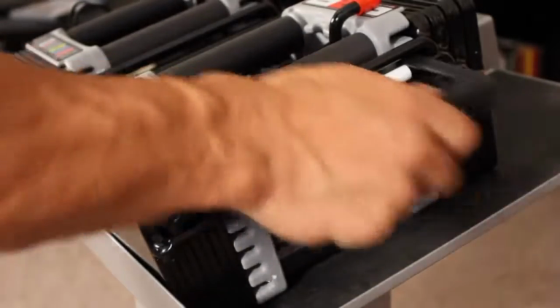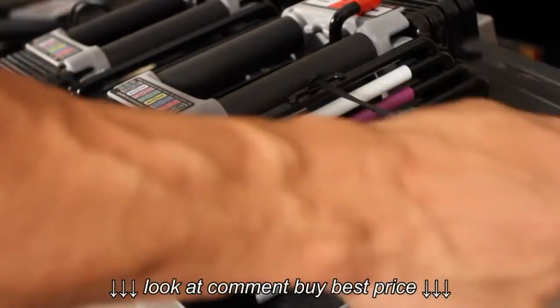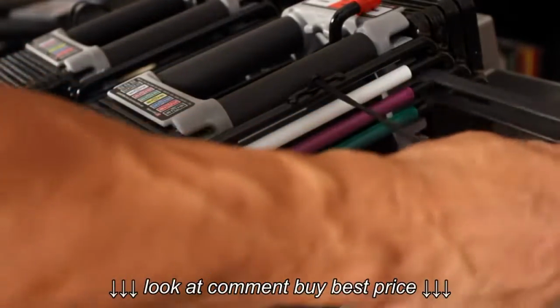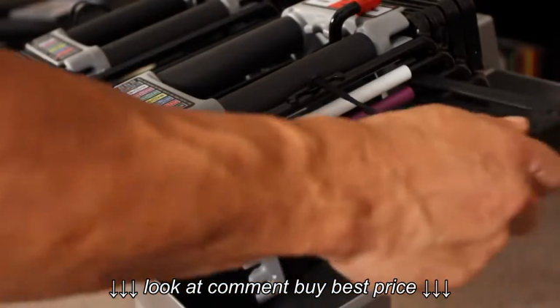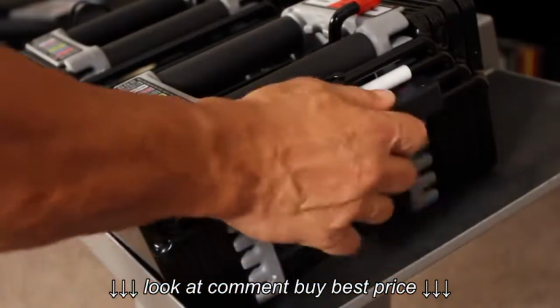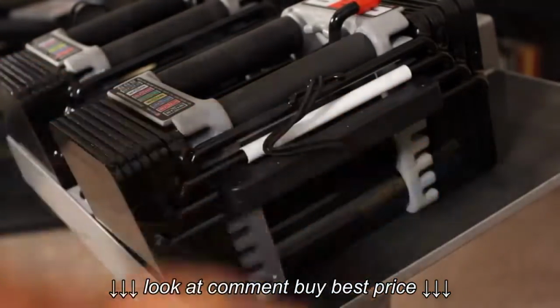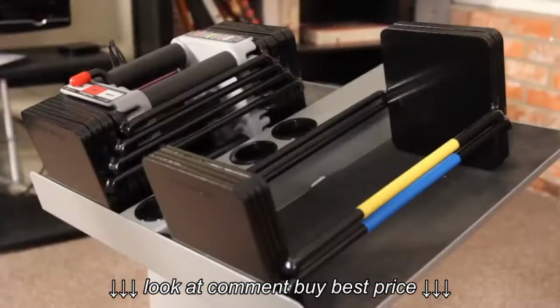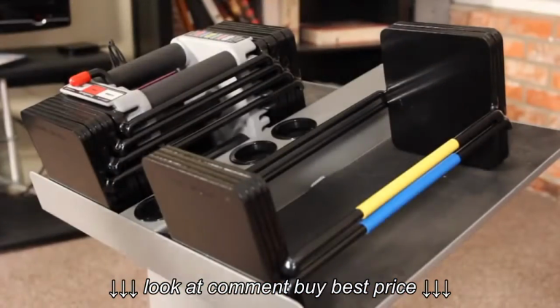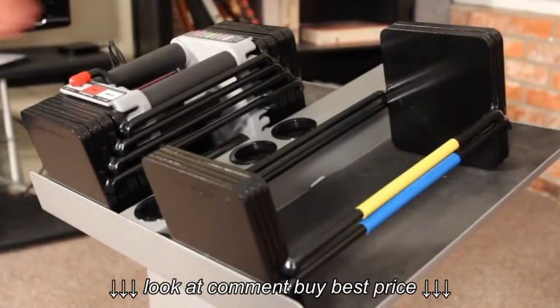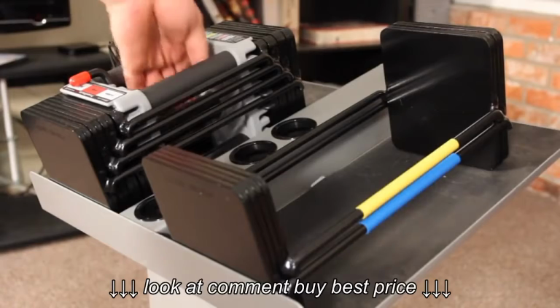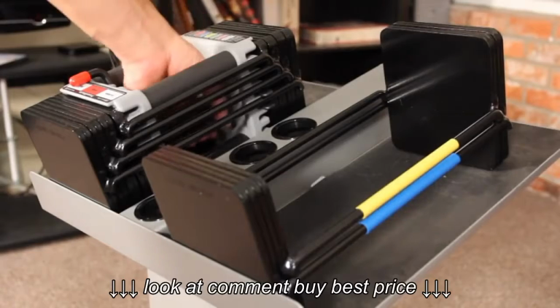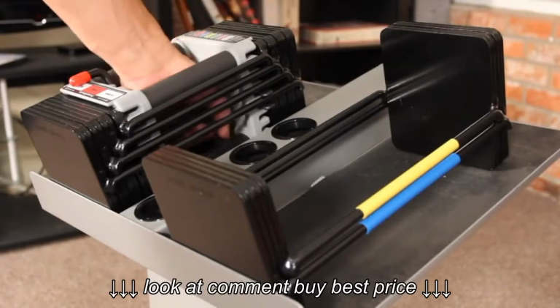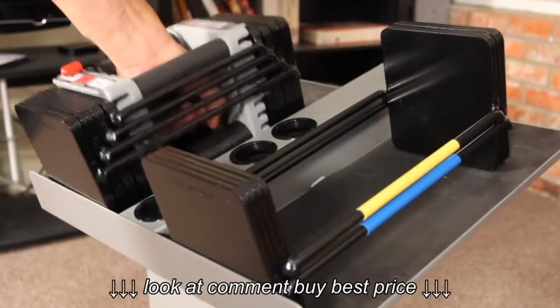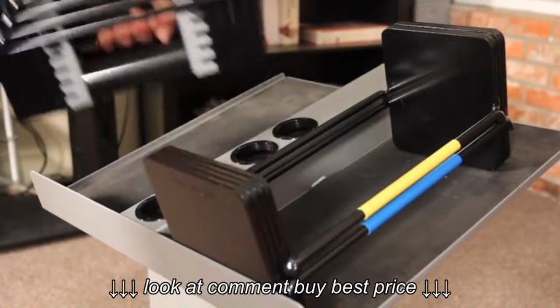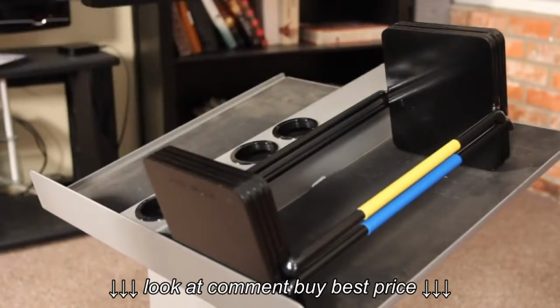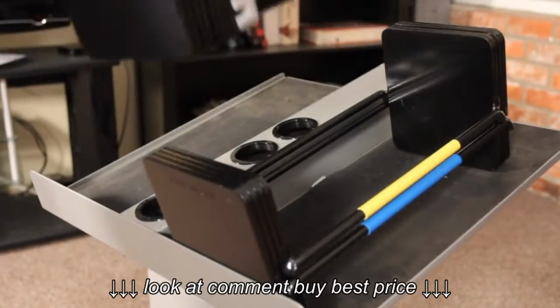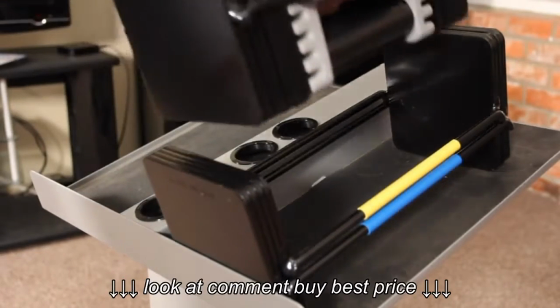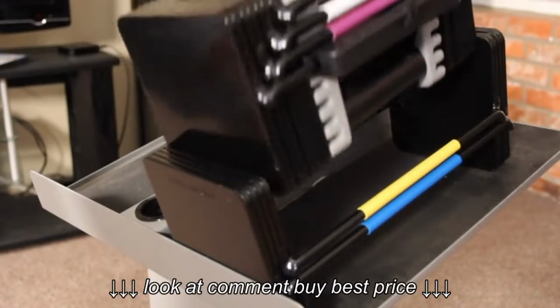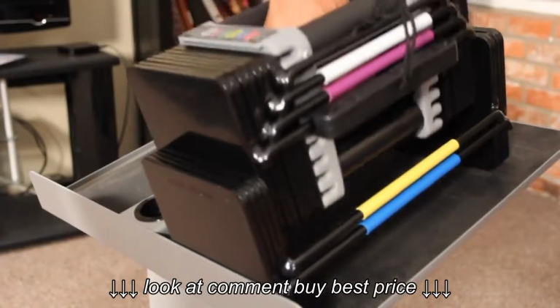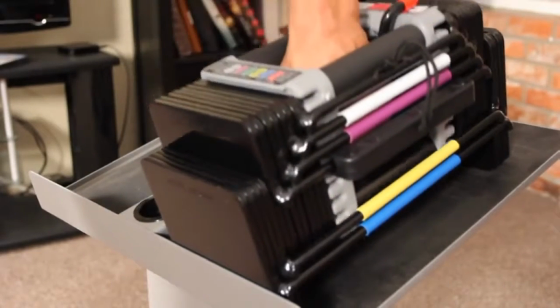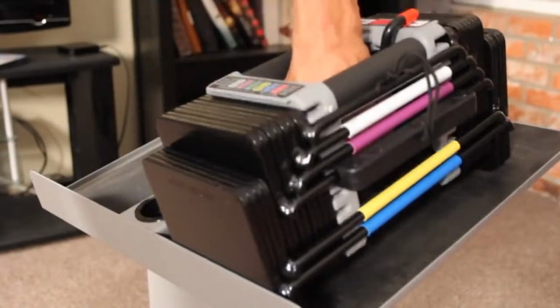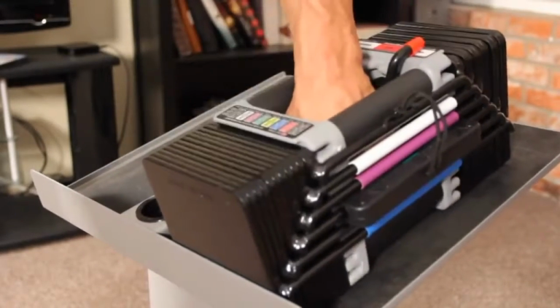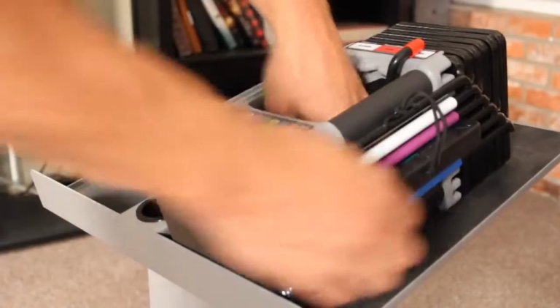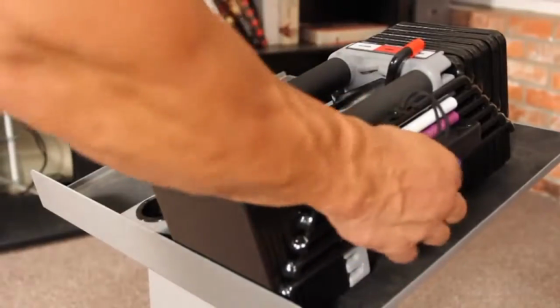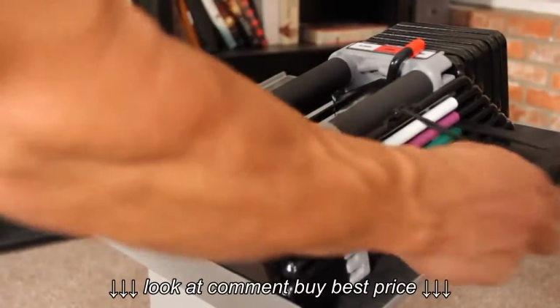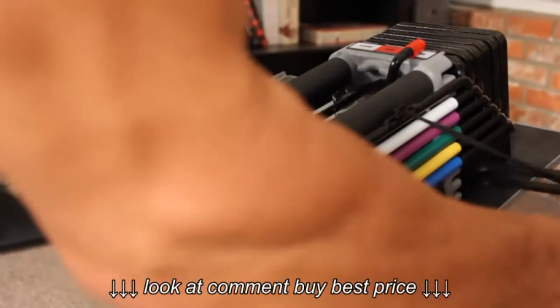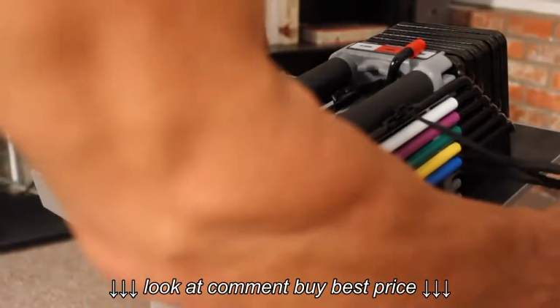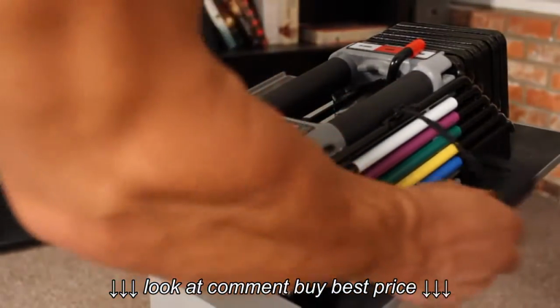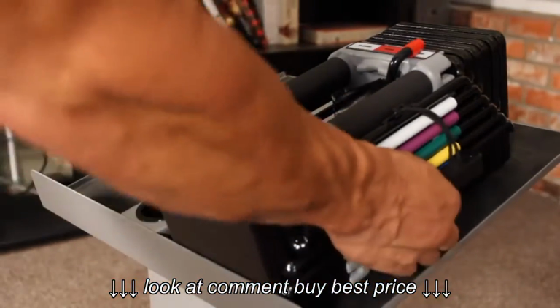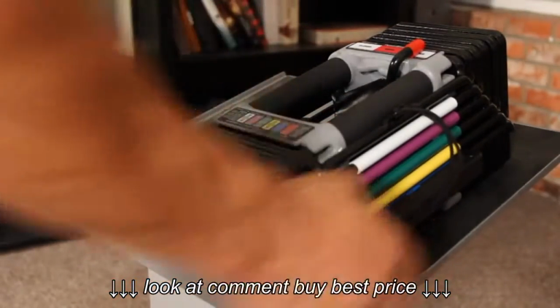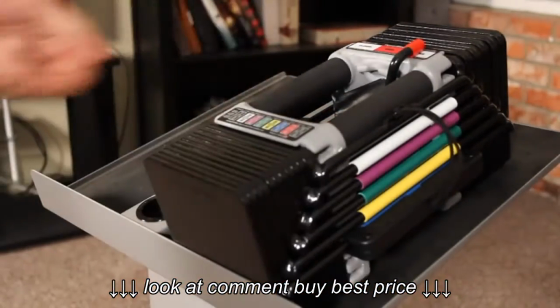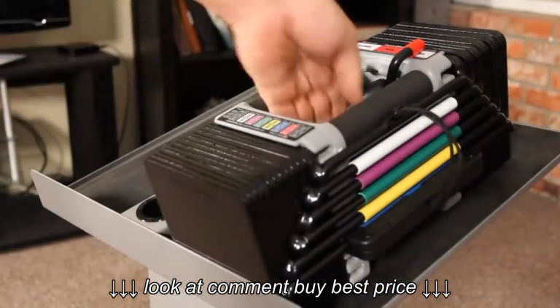The Elite 50 set can be expanded from 50 to 70 pounds per hand with the Elite Stage 2 70 kit. You simply put the Stage 1 set right inside the Stage 2 70 kit, and you're ready to go.